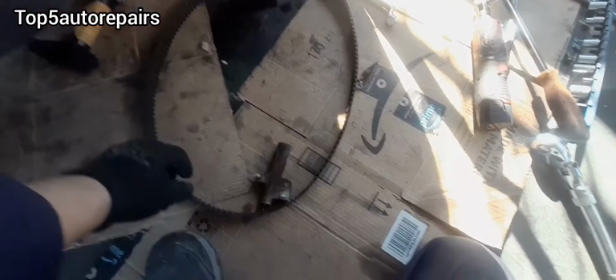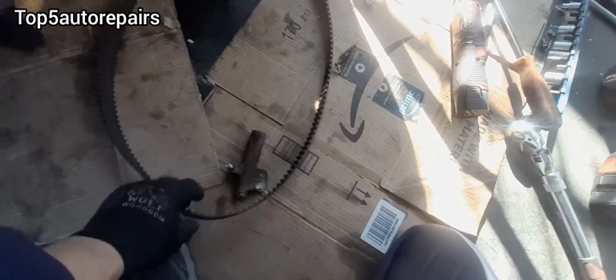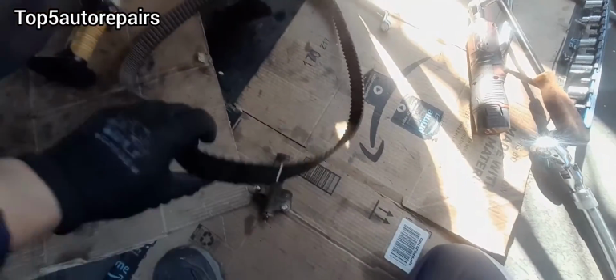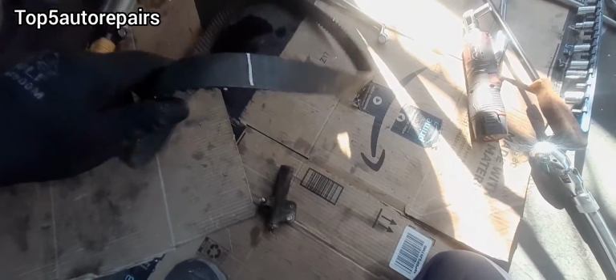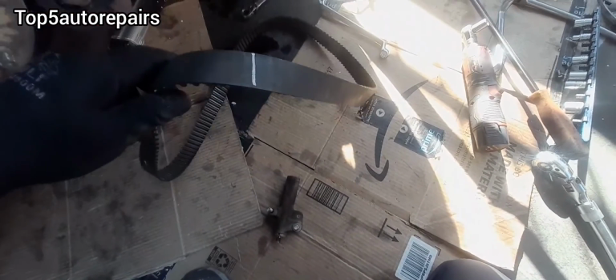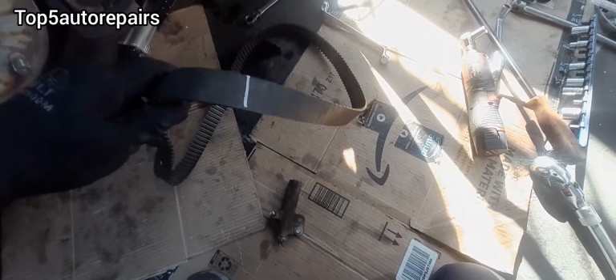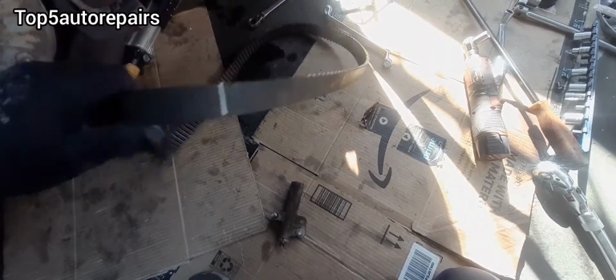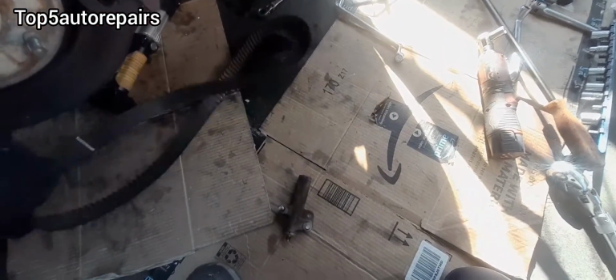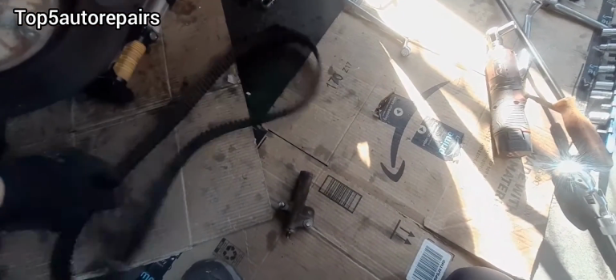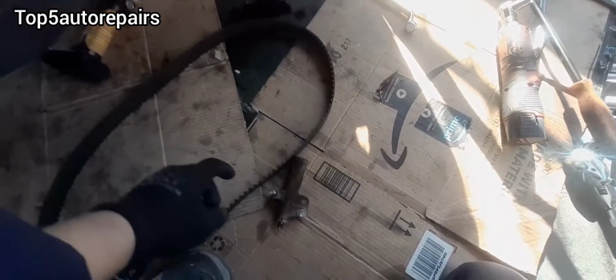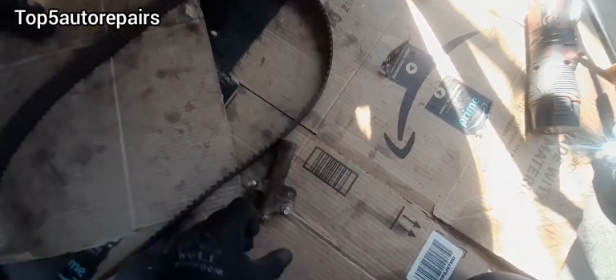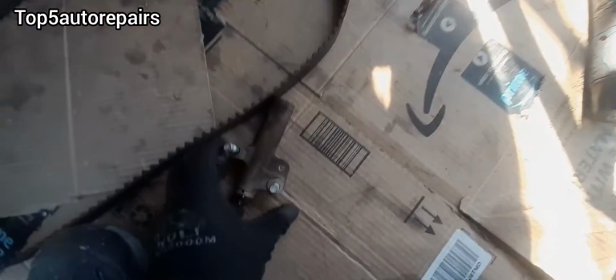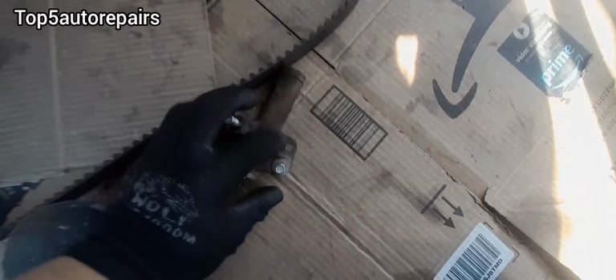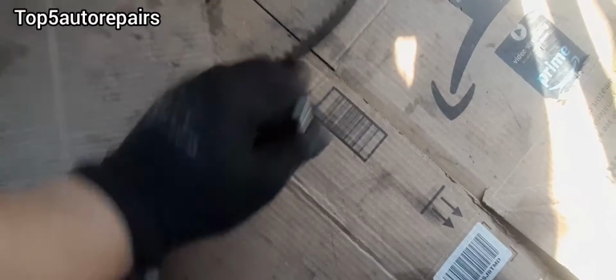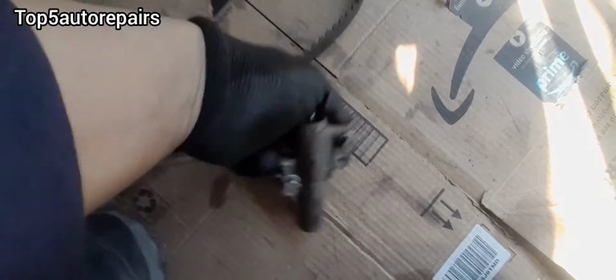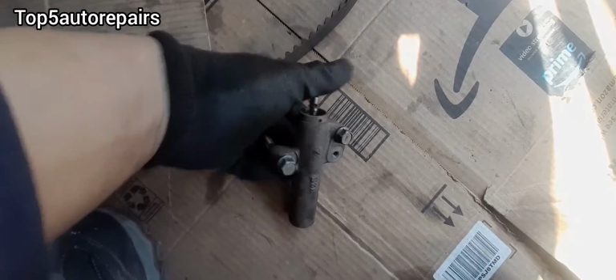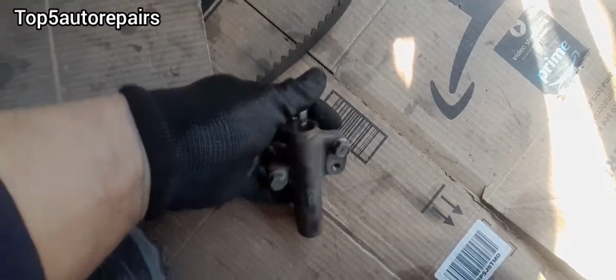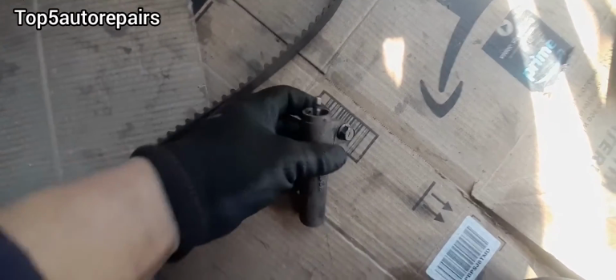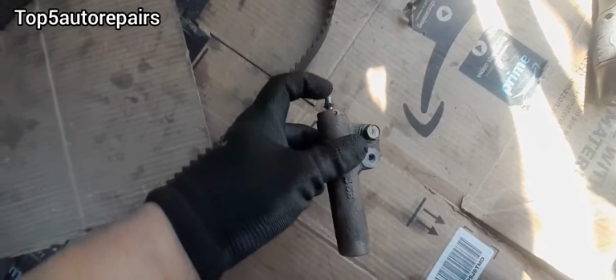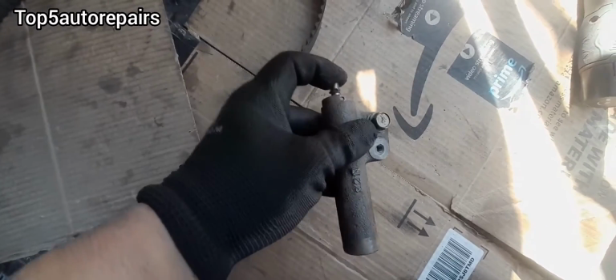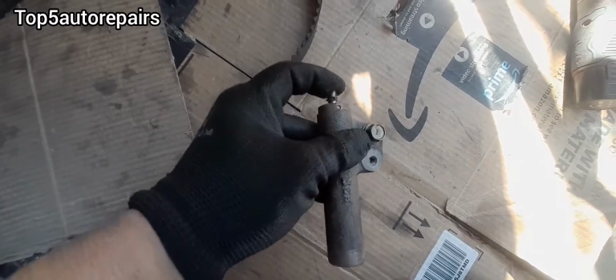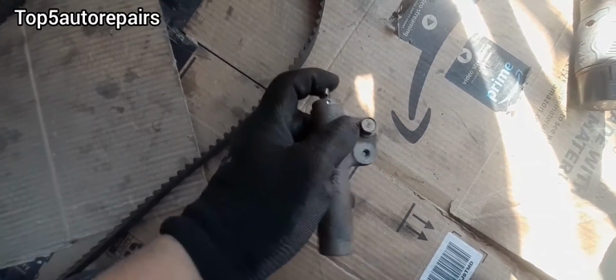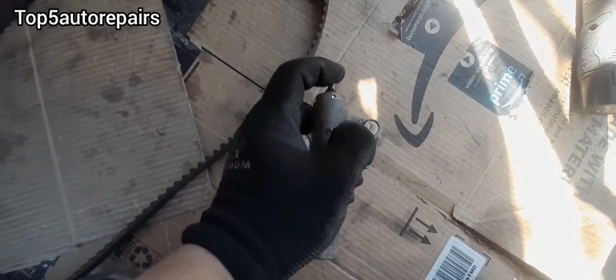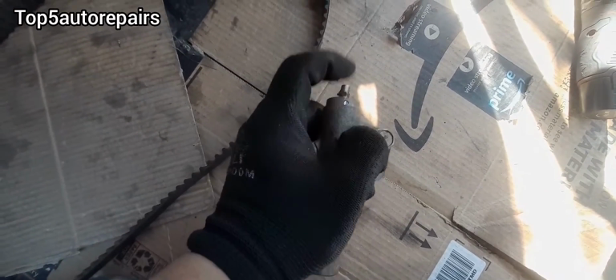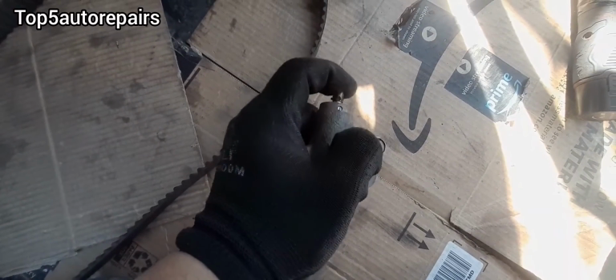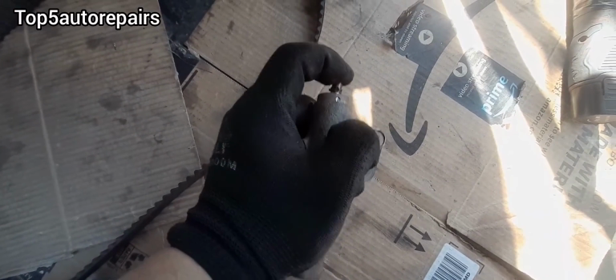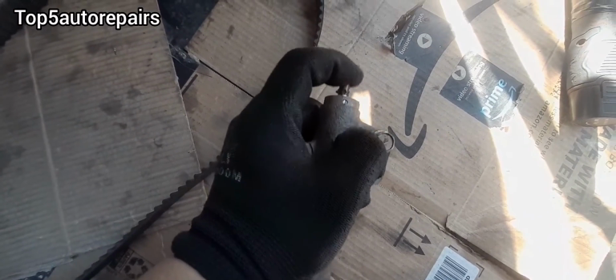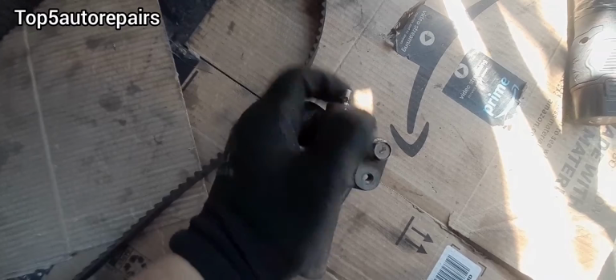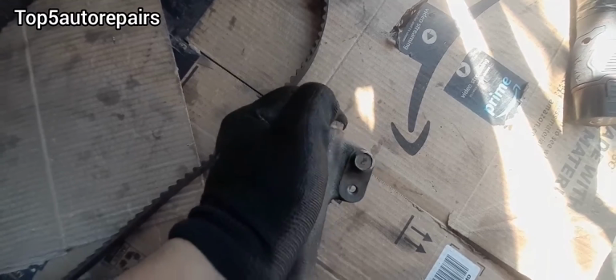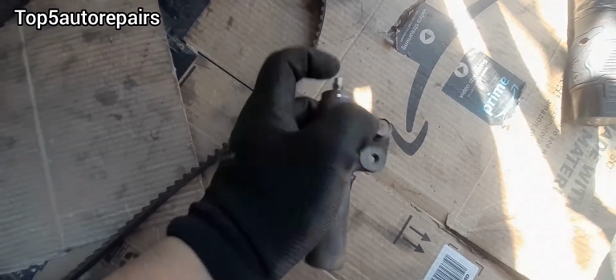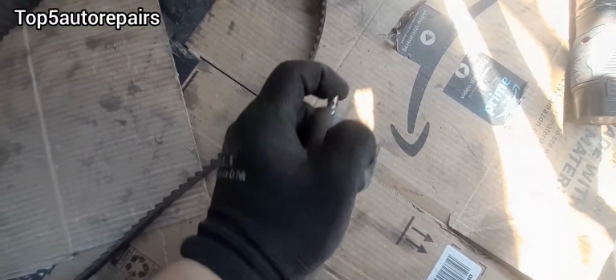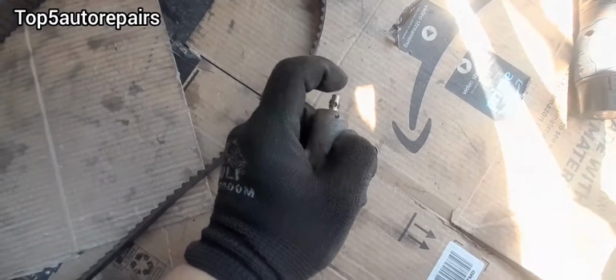The main reasons why timing jumps are either a stretched timing chain, a worn timing belt, a bad timing tensioner, or bad pulleys.